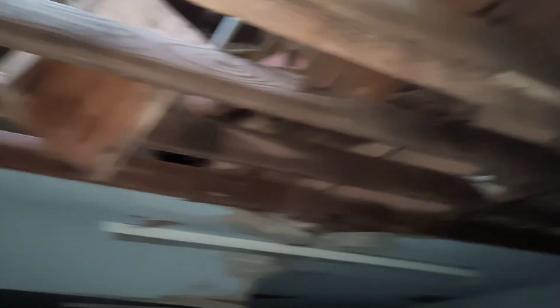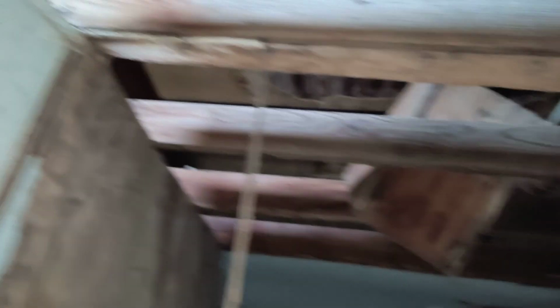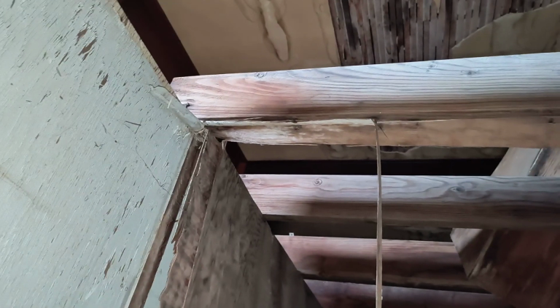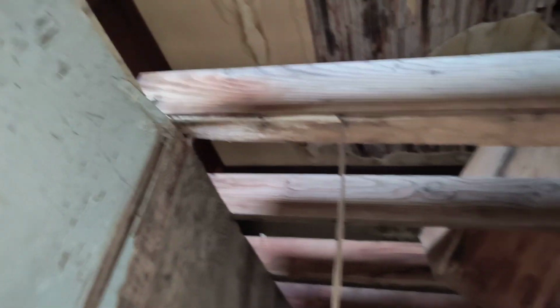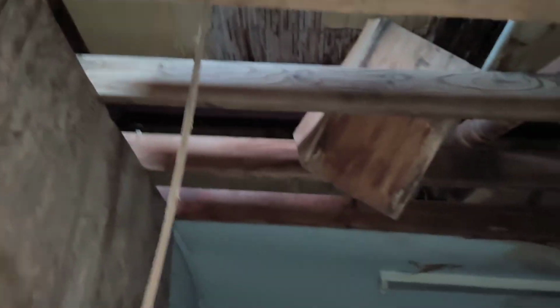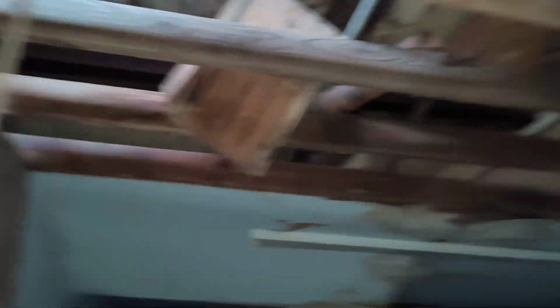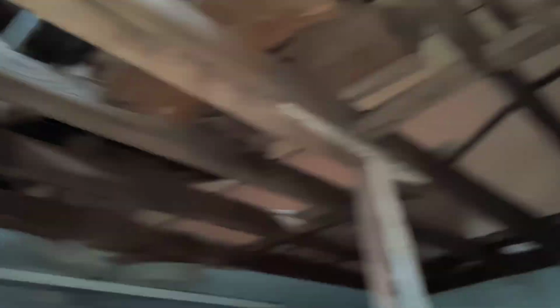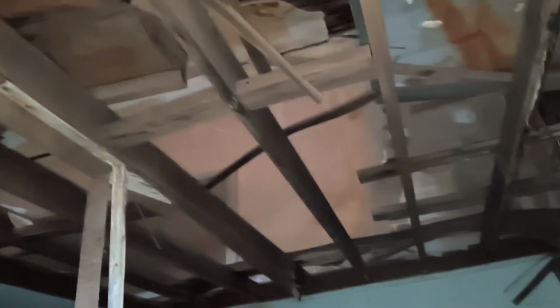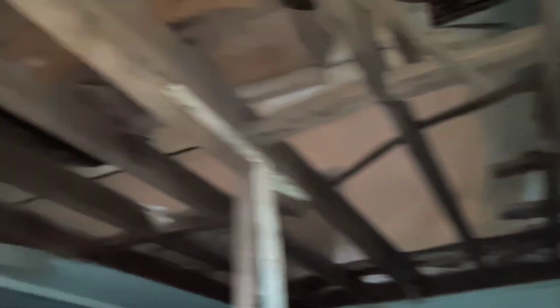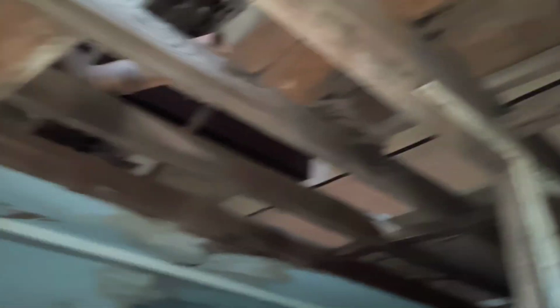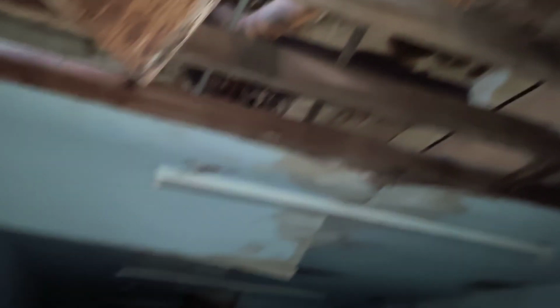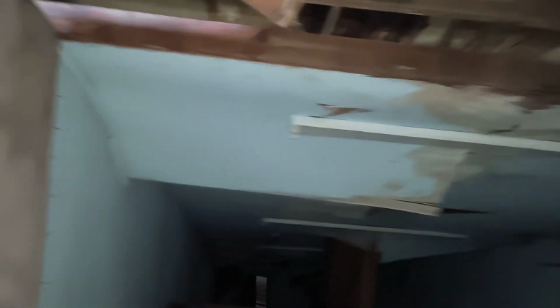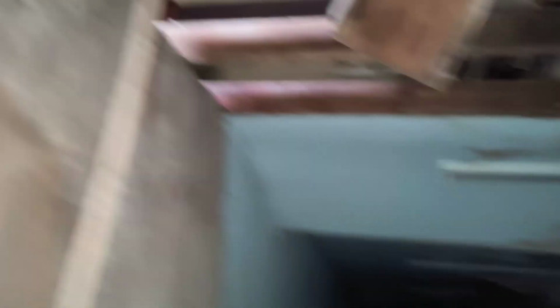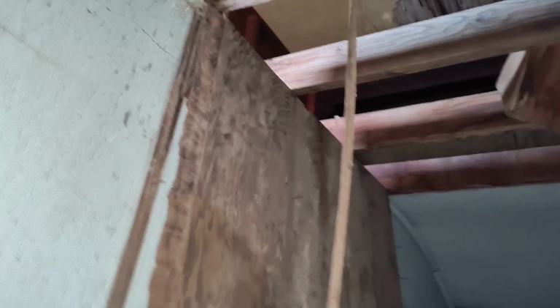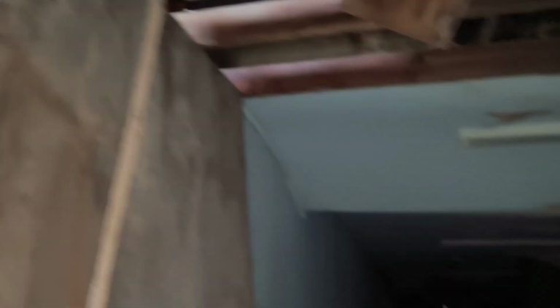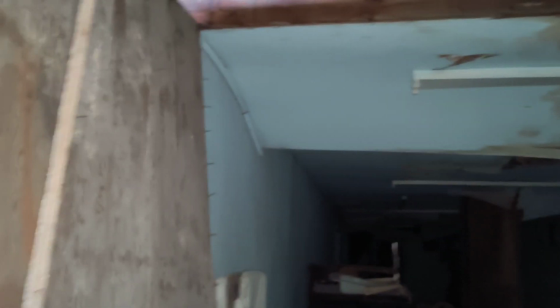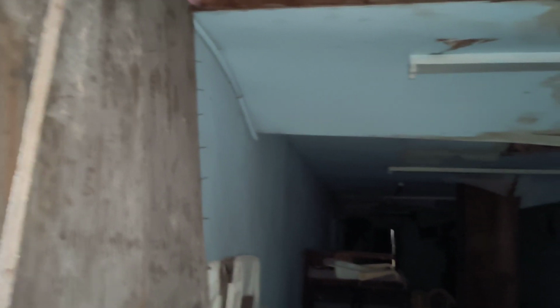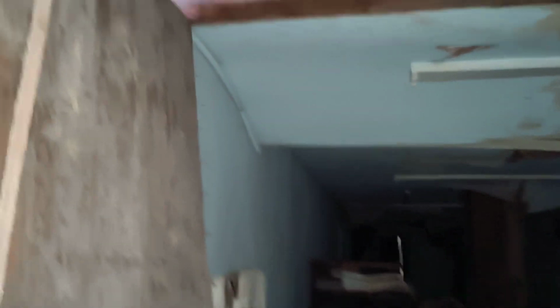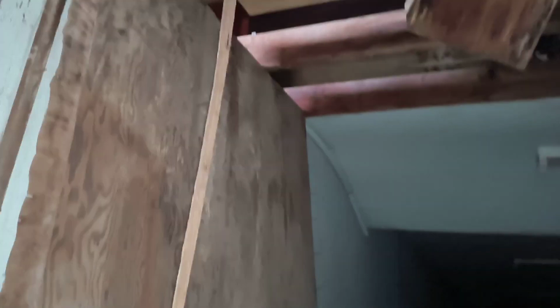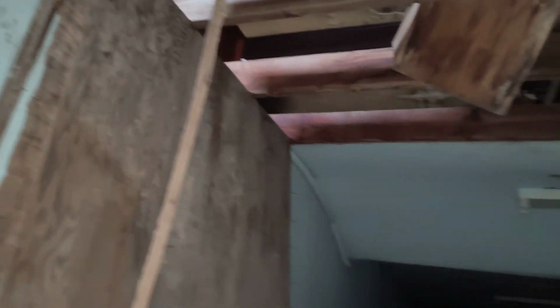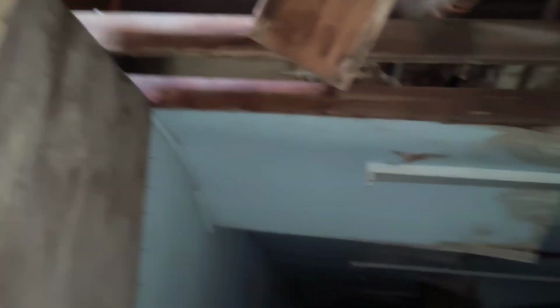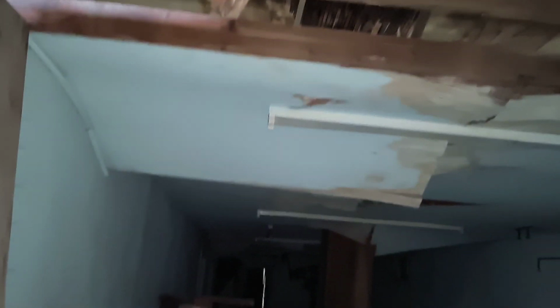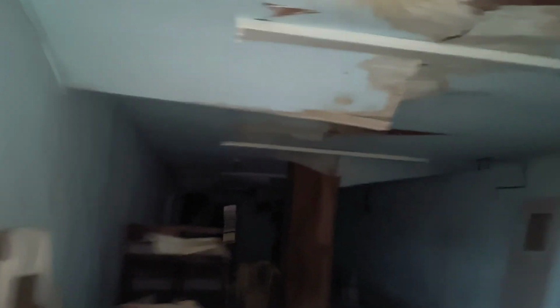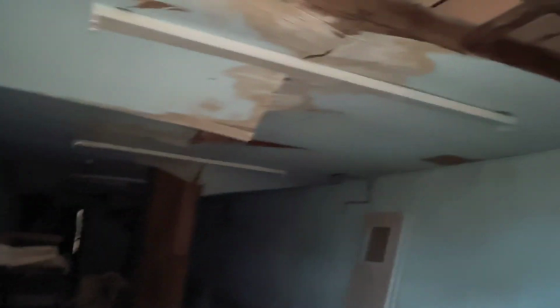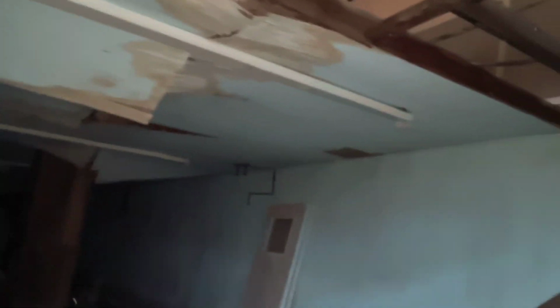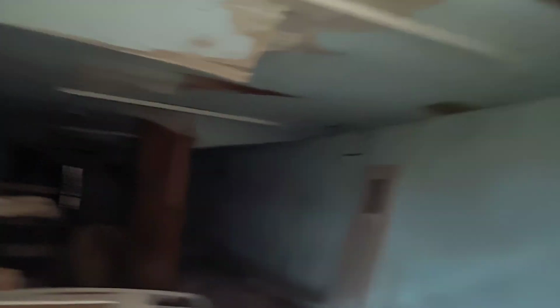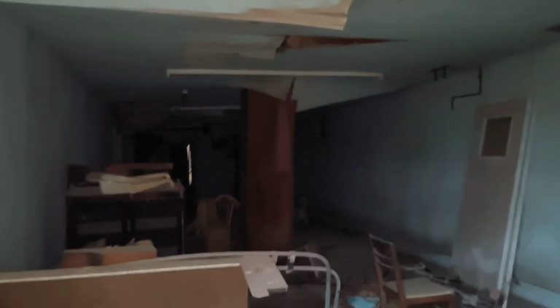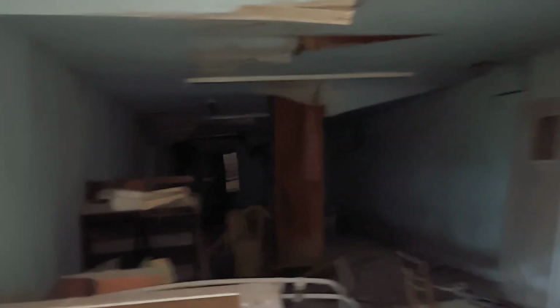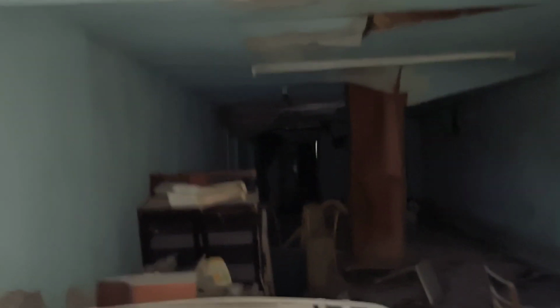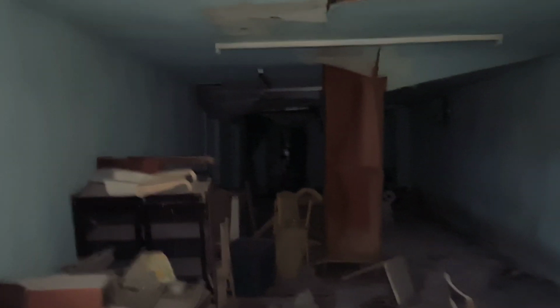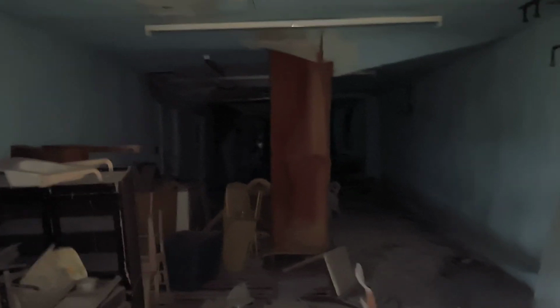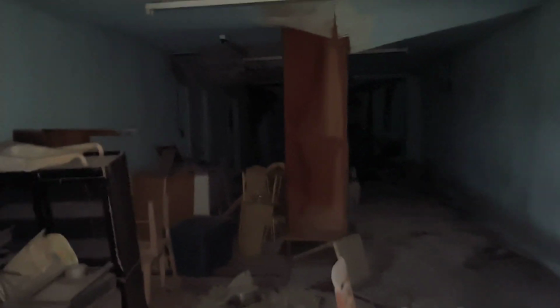Bobby, look at all these two-by-sixes we can scavenge out of here! Yeah, it's a lot of two-by-sixes for sure — look, it goes all the way down. So if we need lumber, I think we start right here.